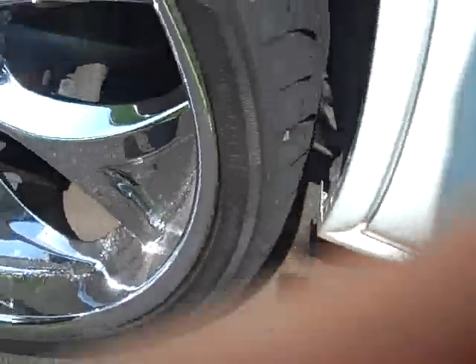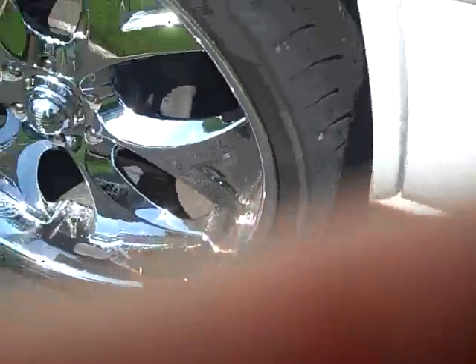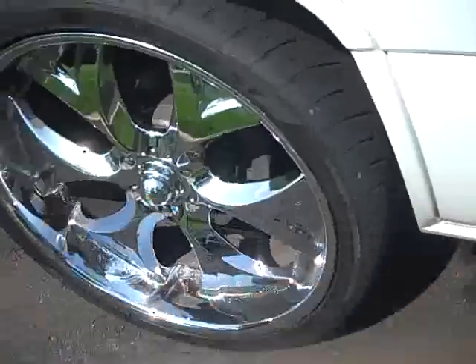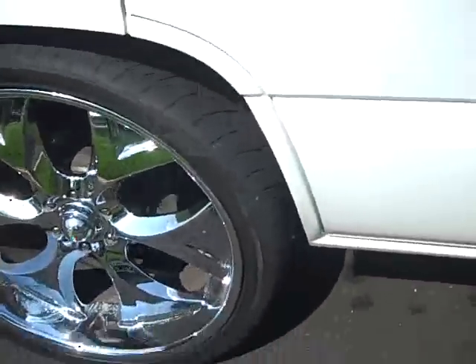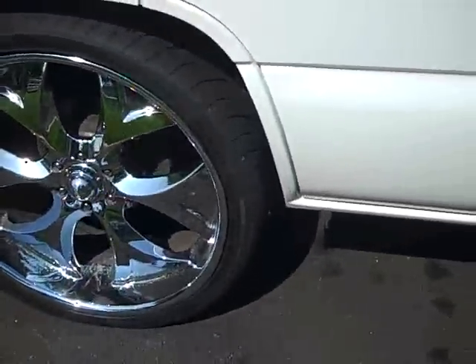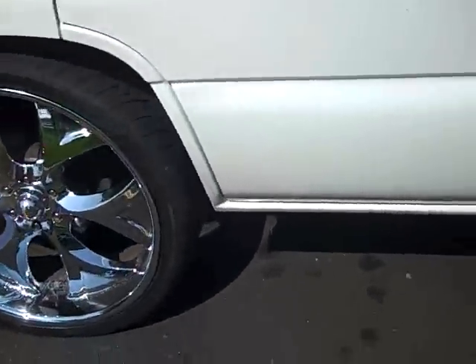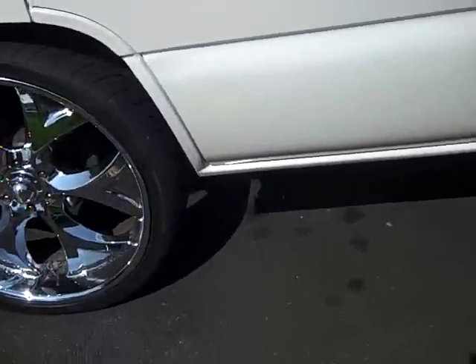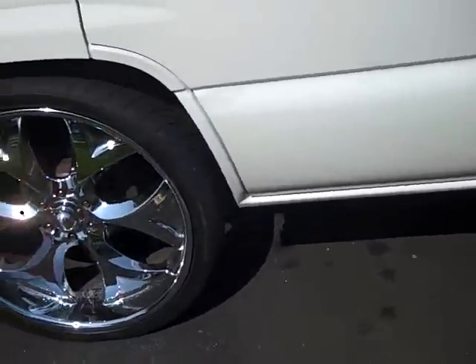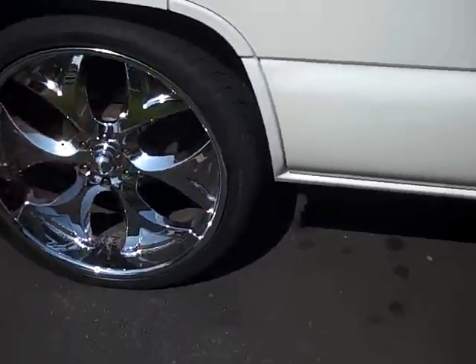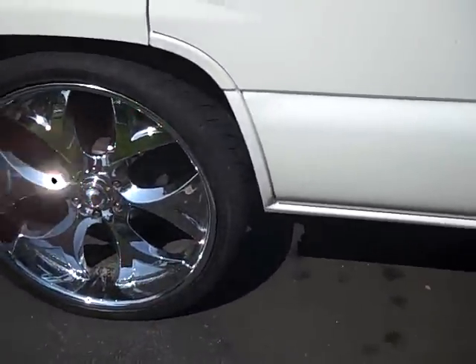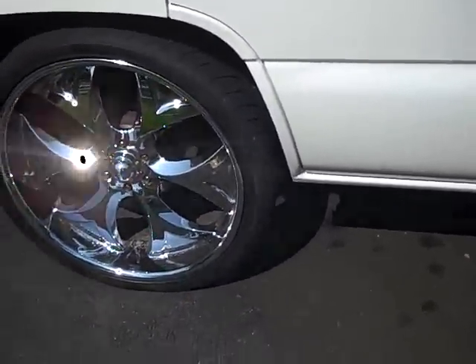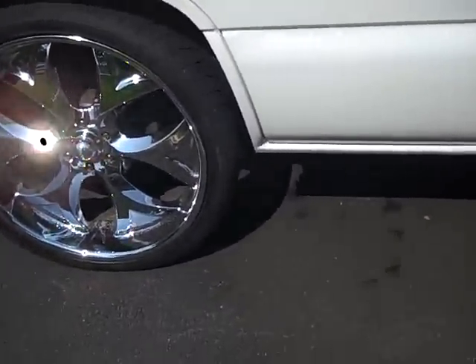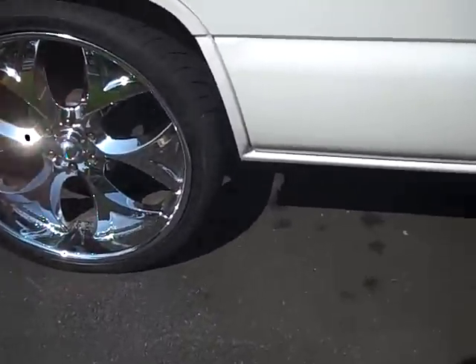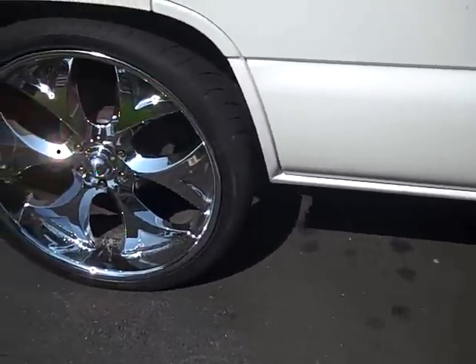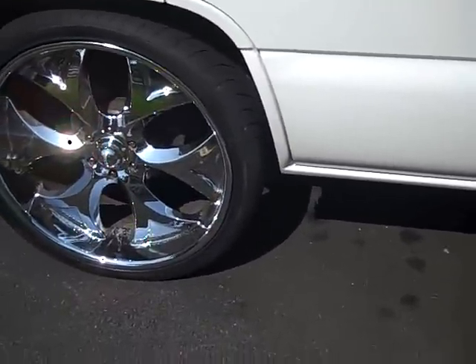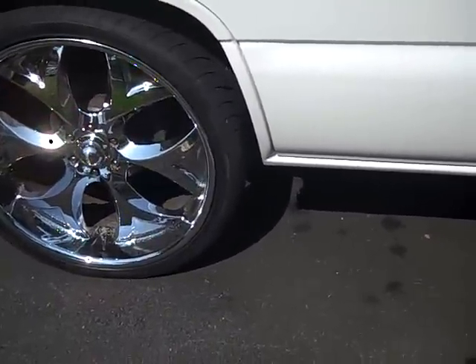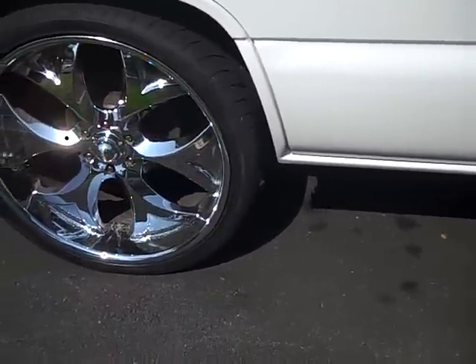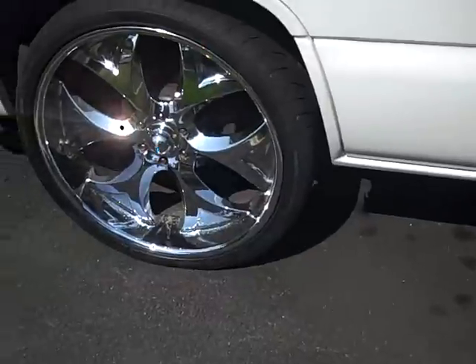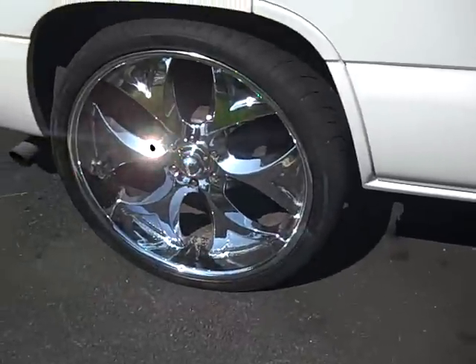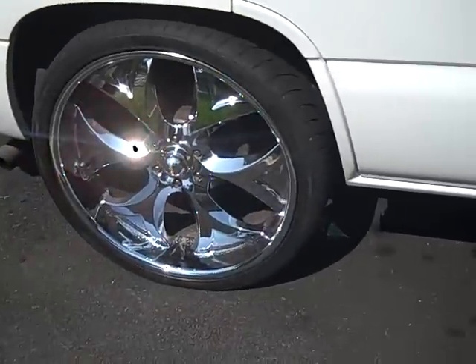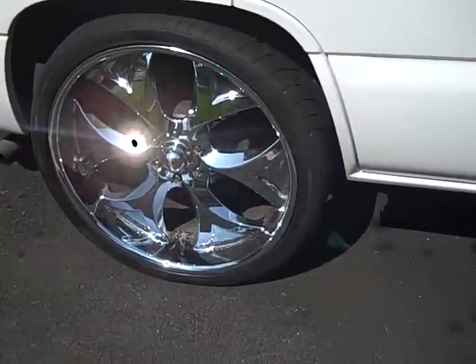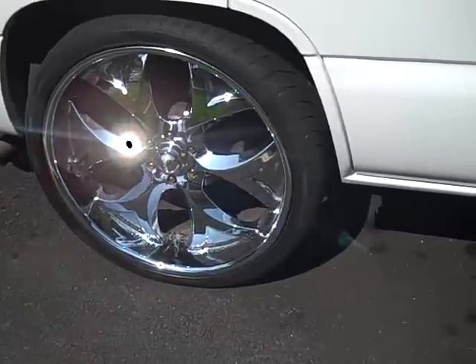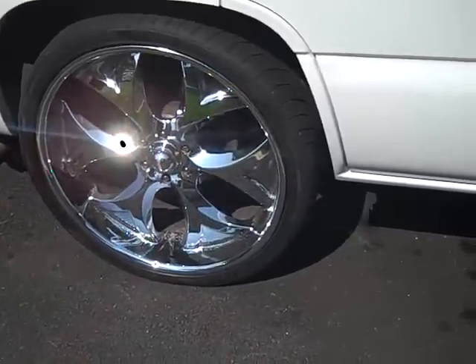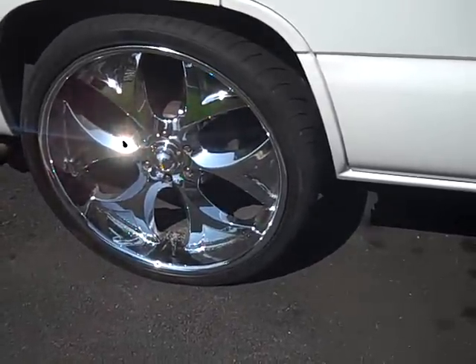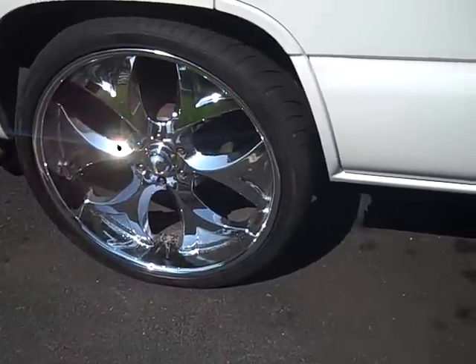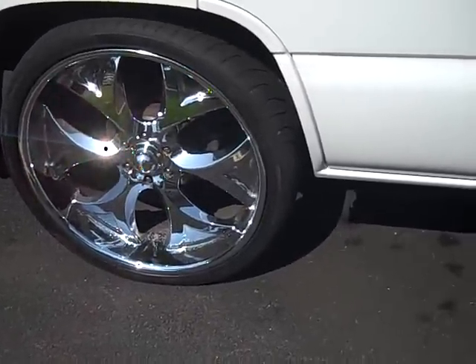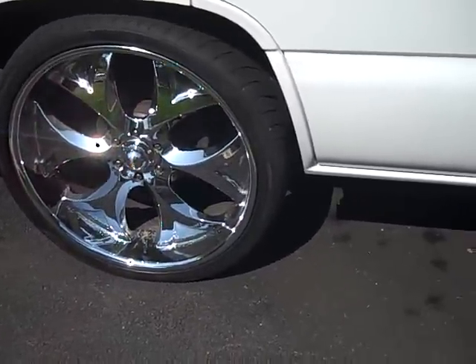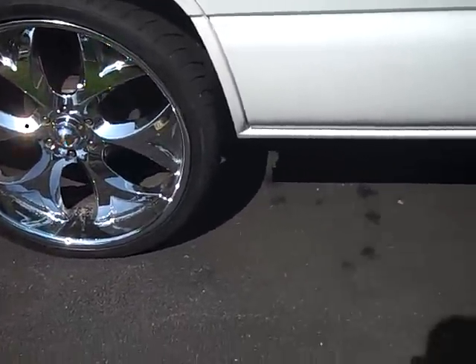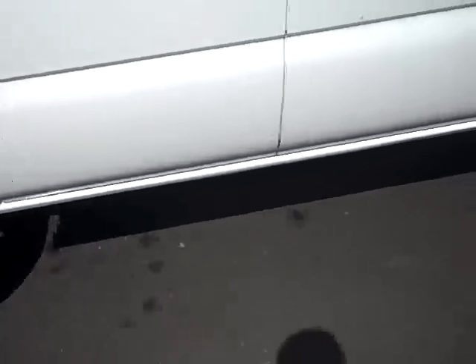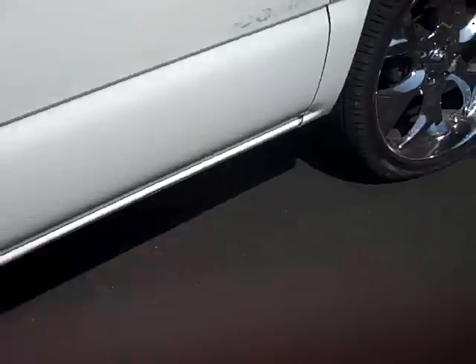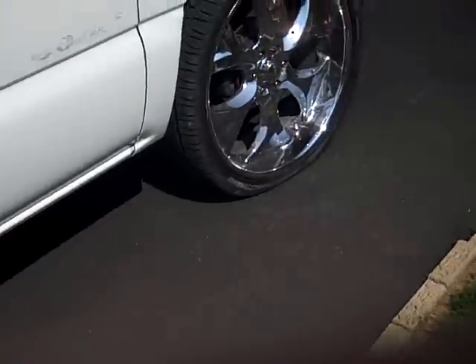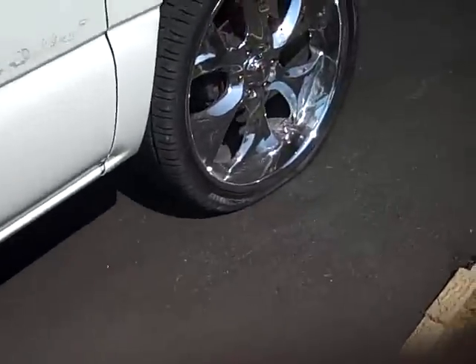So my agenda with these rims — might as well just do it — I'm going to change the two back tires, brand new ones, to the front. And I'm going to get these rims out and fix them.